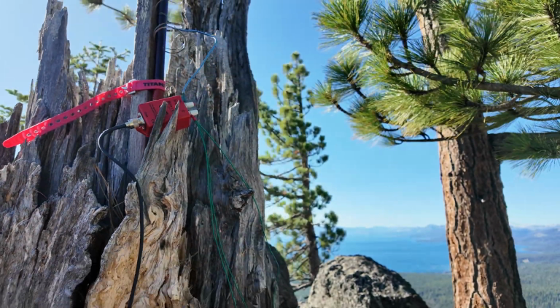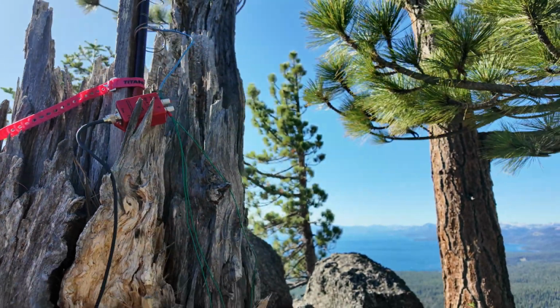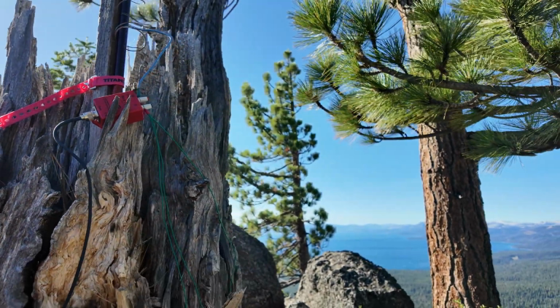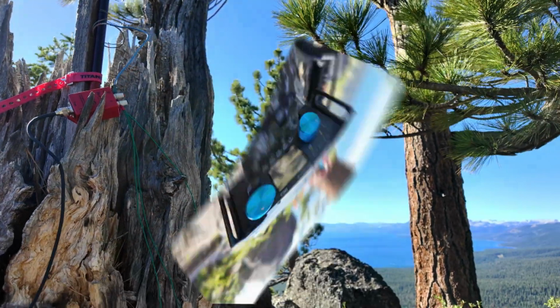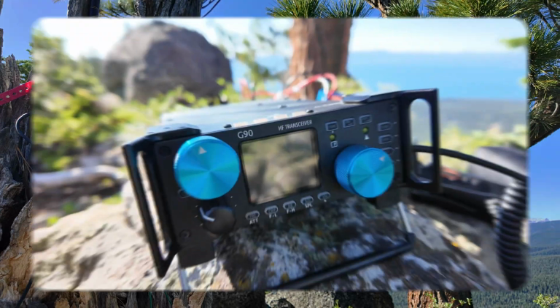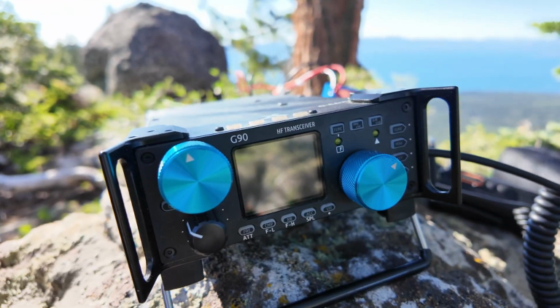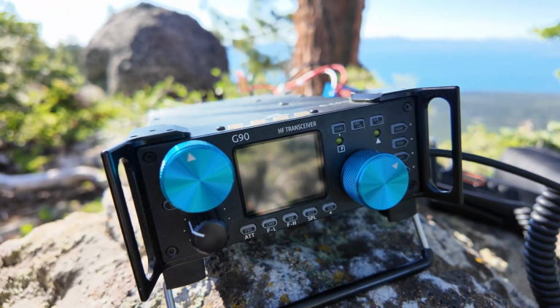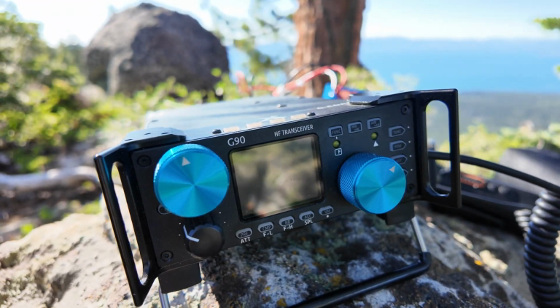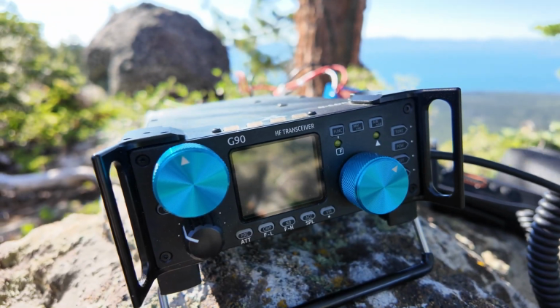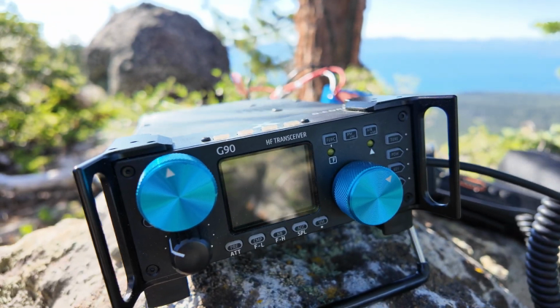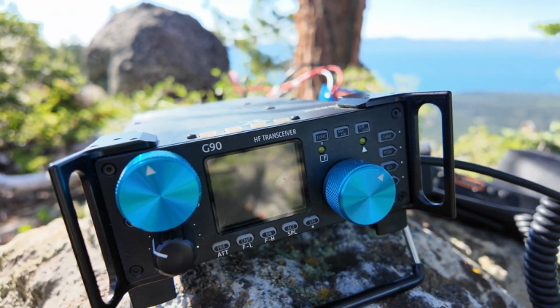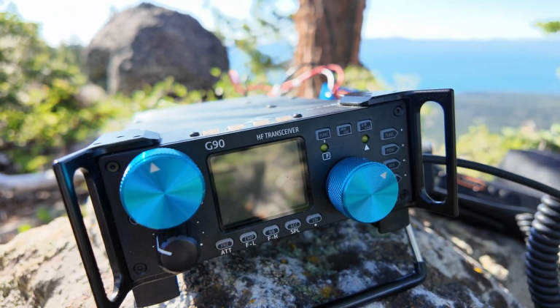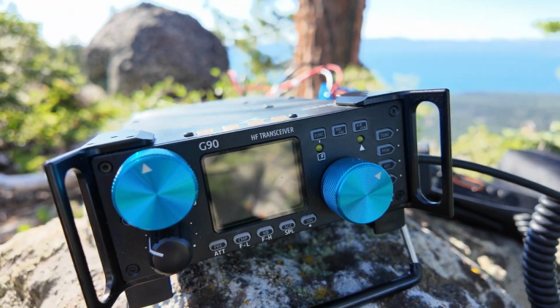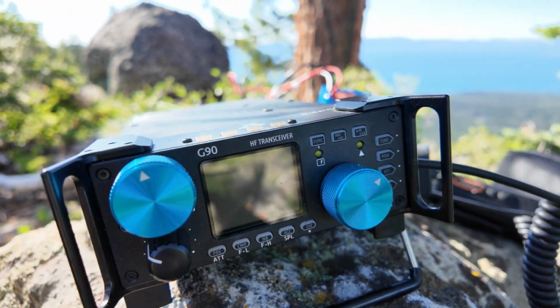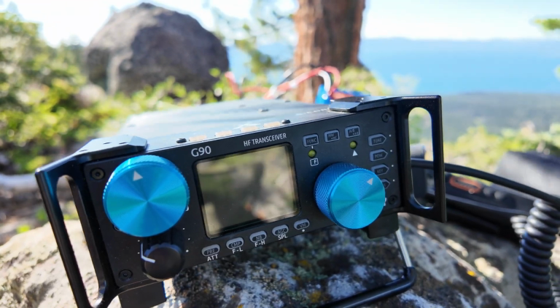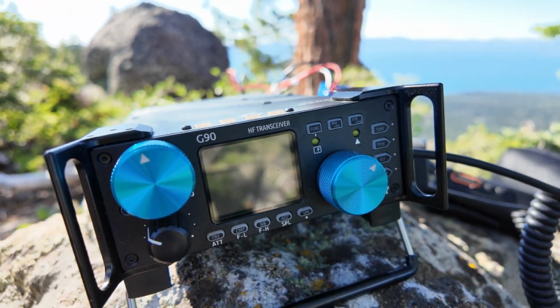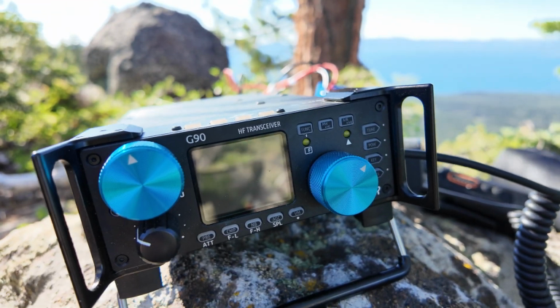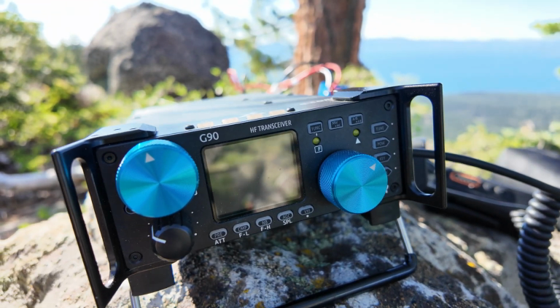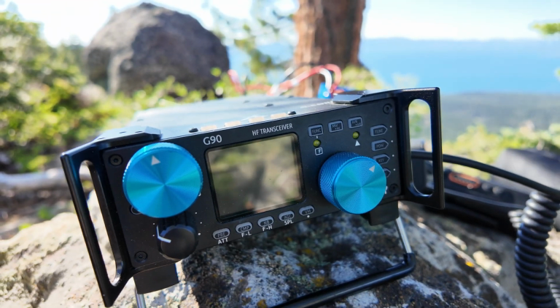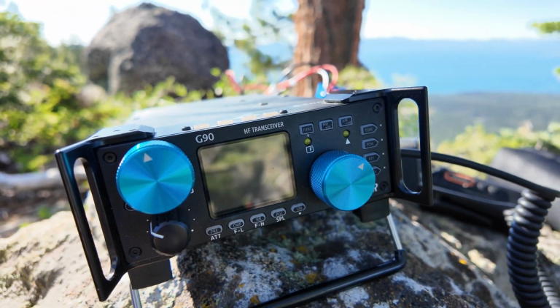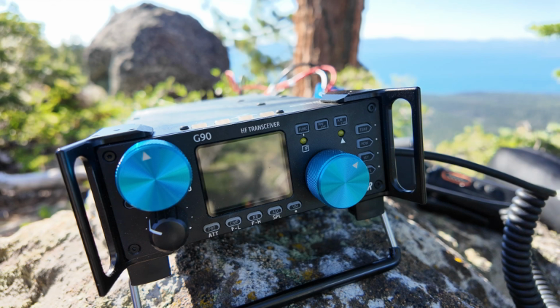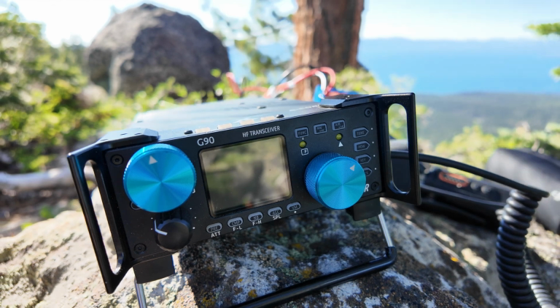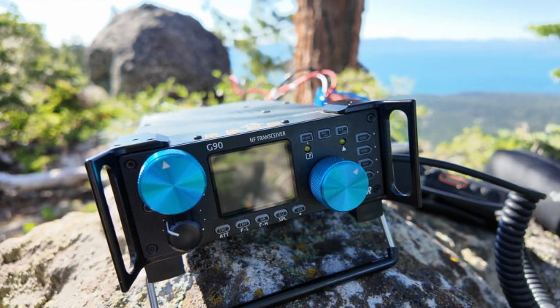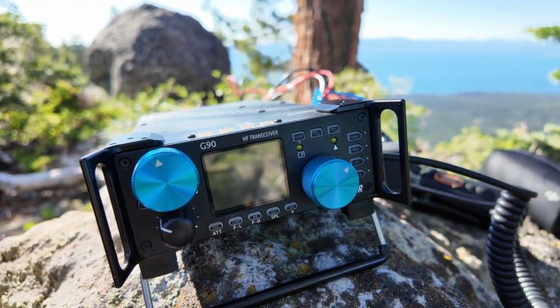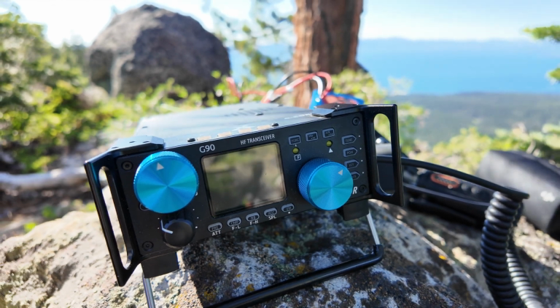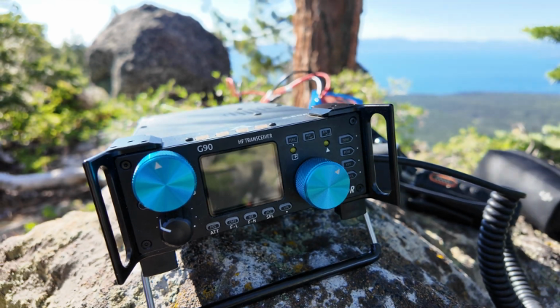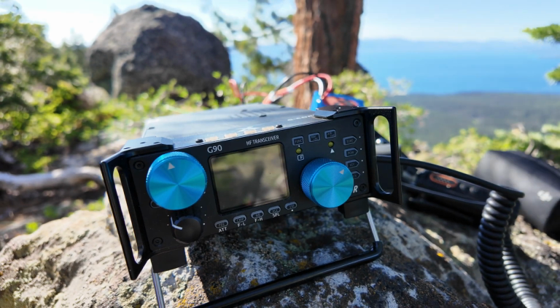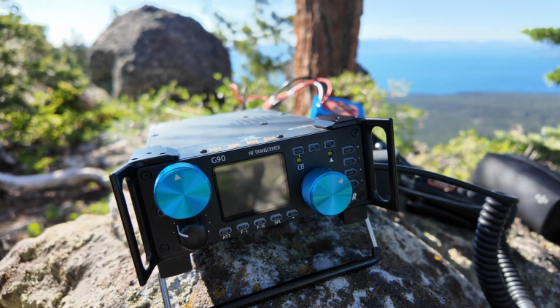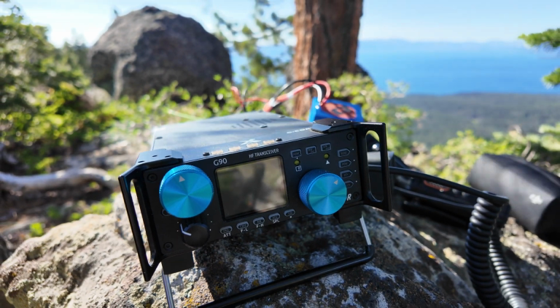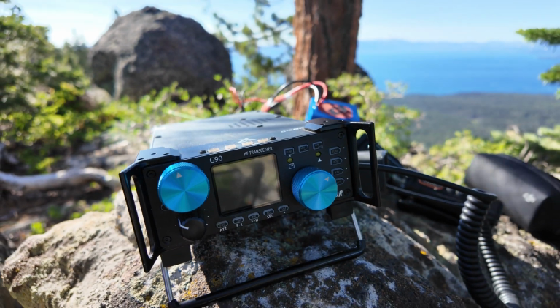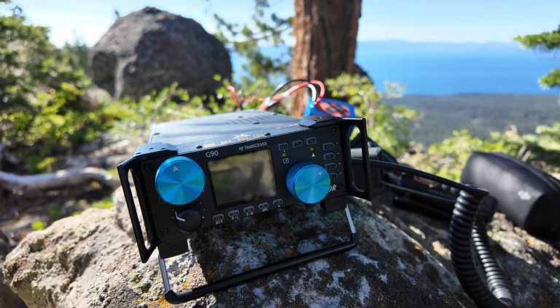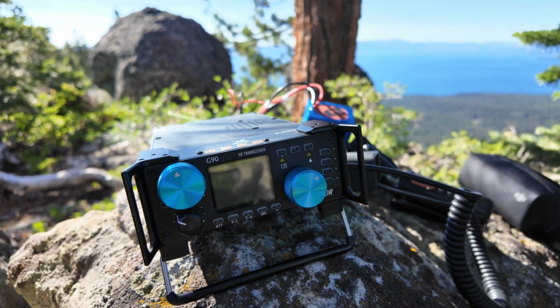Beautiful Lake Tahoe. Here's the radio I'm going to be using today — the Xiegu G90. I love it because the internal tuner will tune a barbed wire fence, even a slinky, and it runs 20 watts.